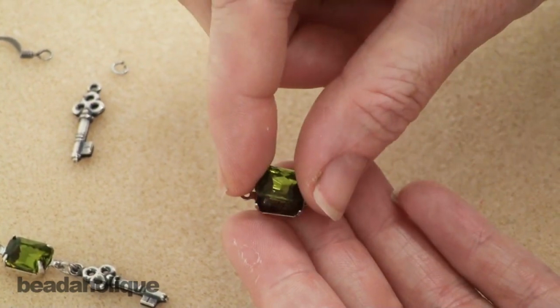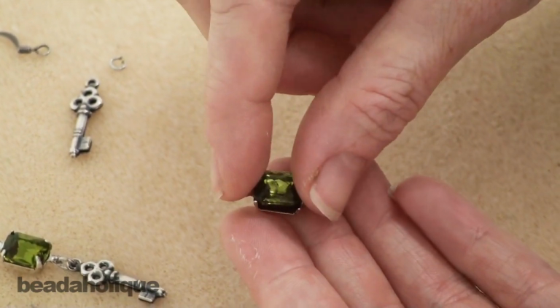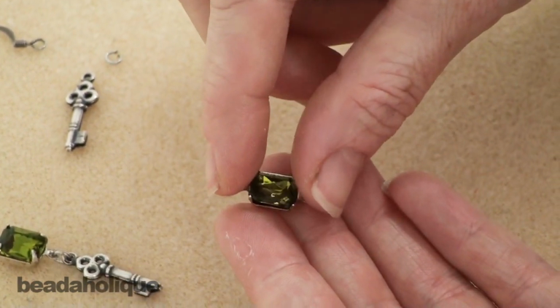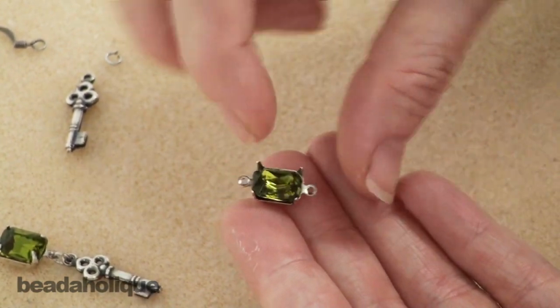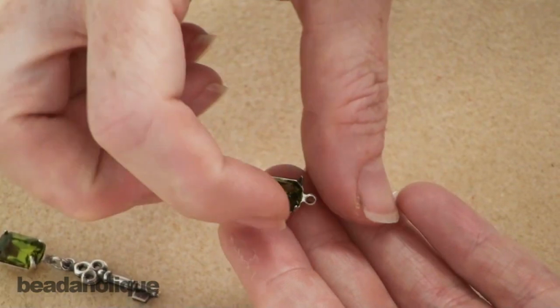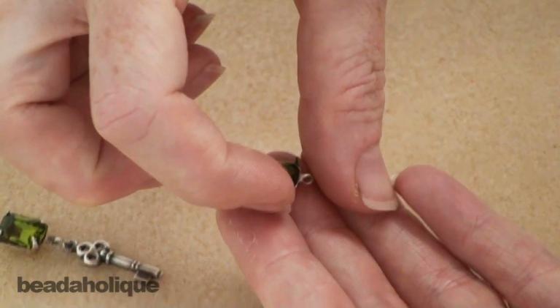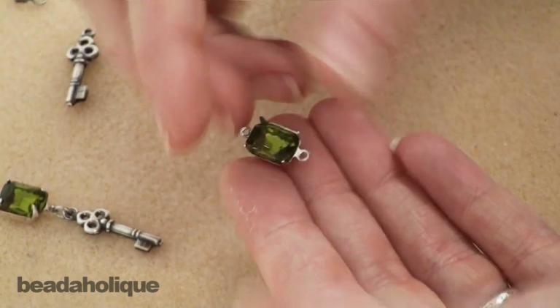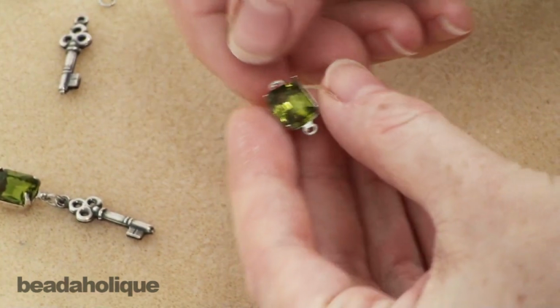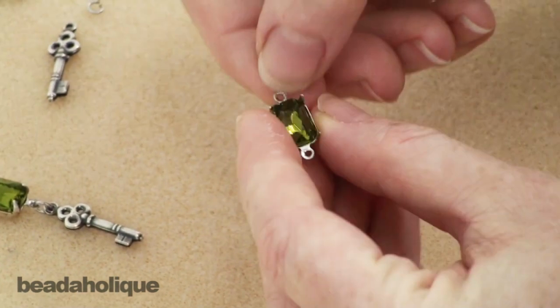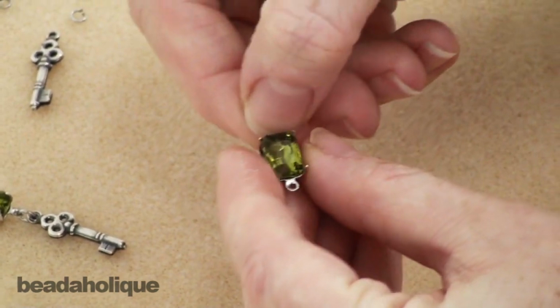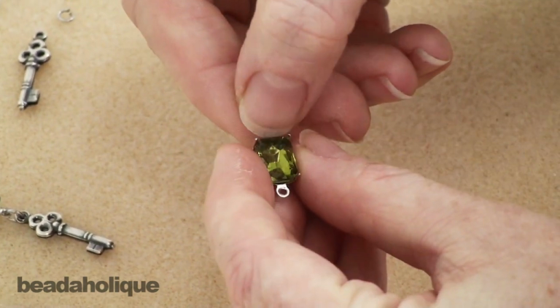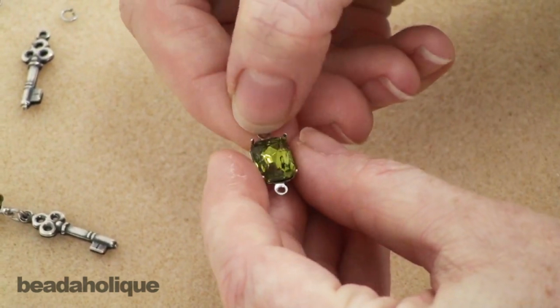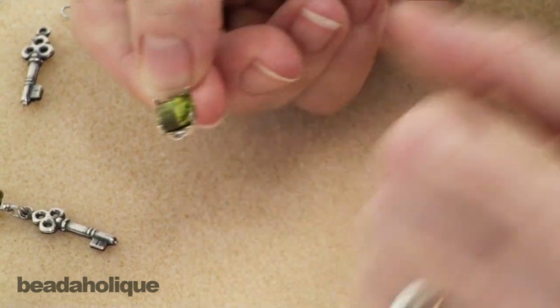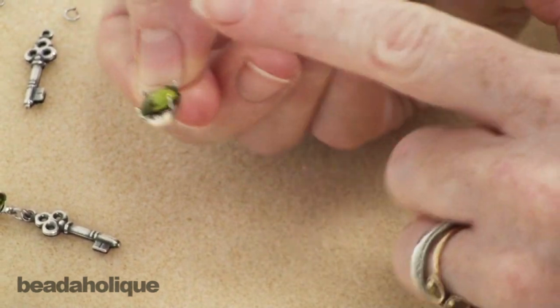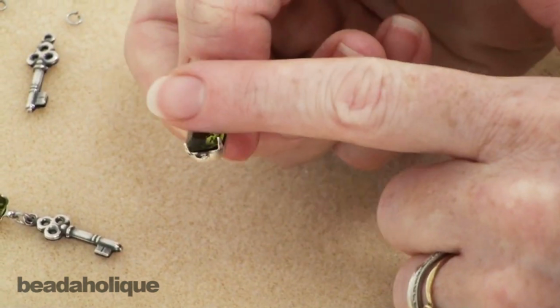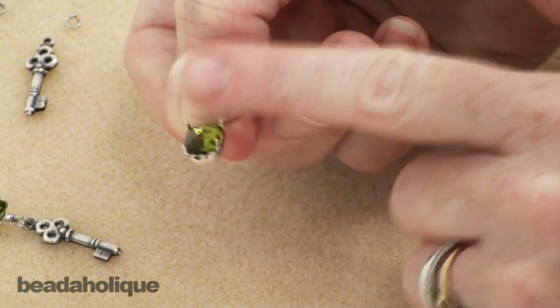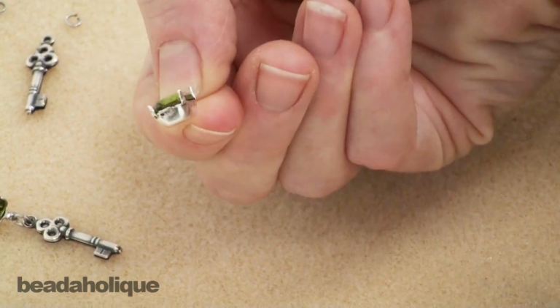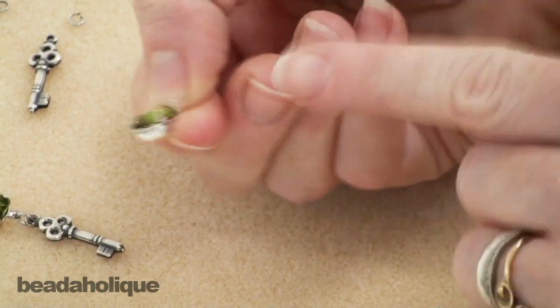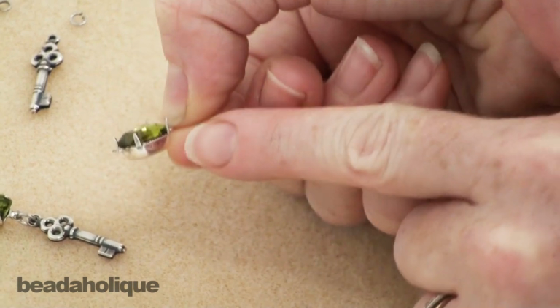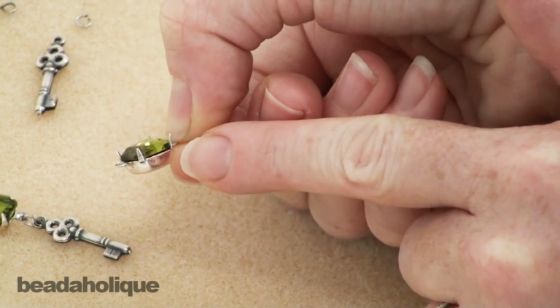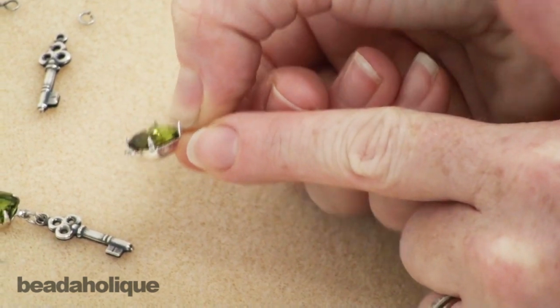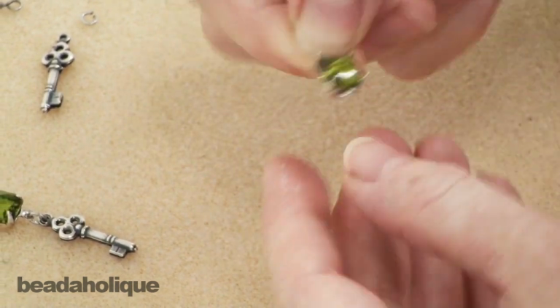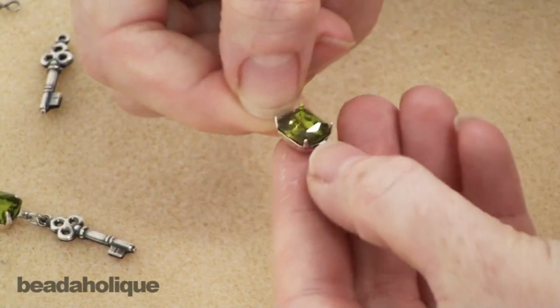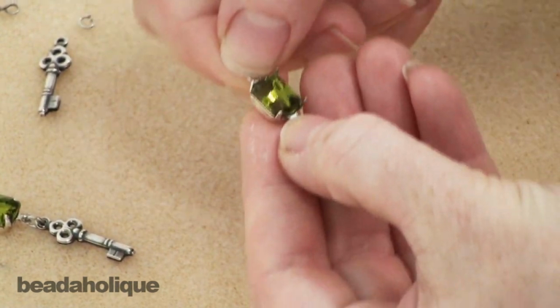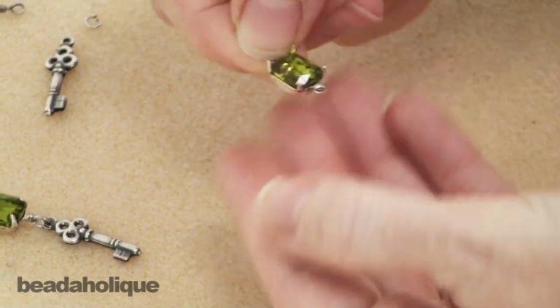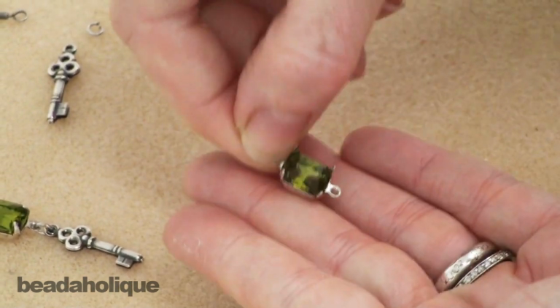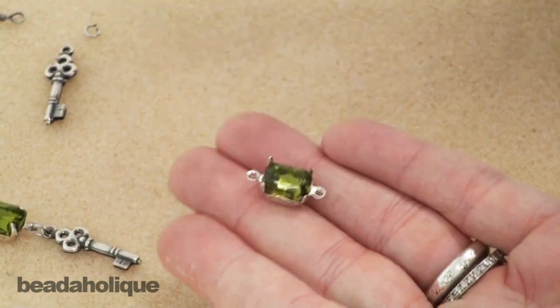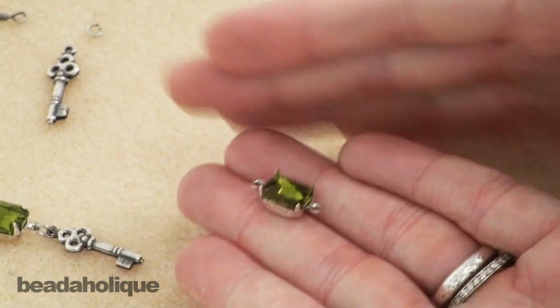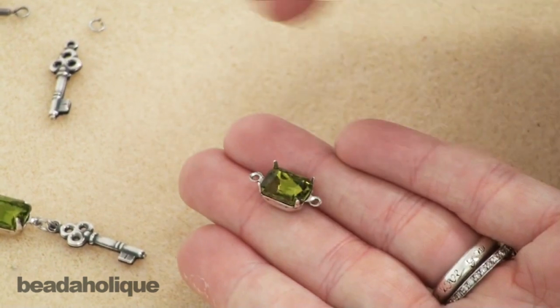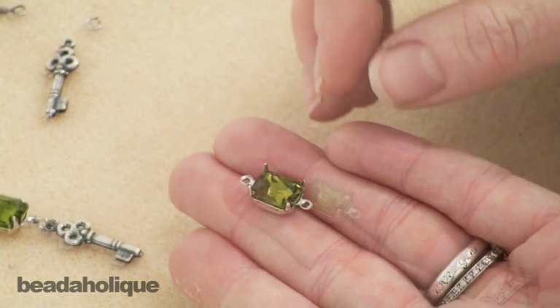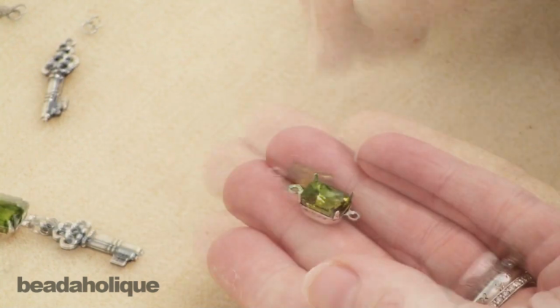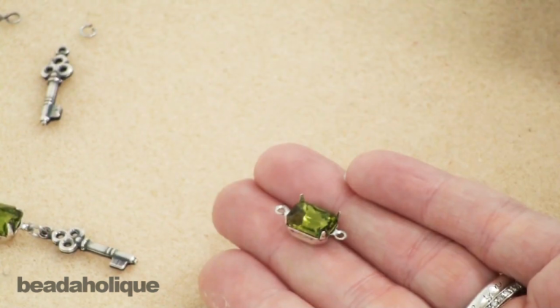You just drop it in there — you might have to move it around a little bit, but it's a really nice snug fit. You can see it fits right down in there flush, and then what we need to do is close up the prongs.